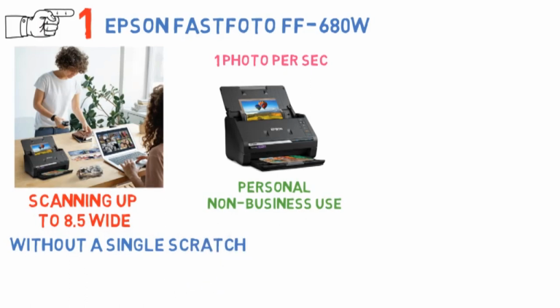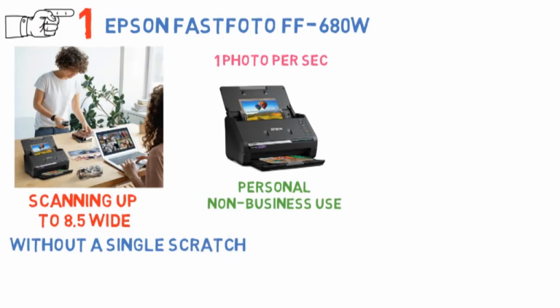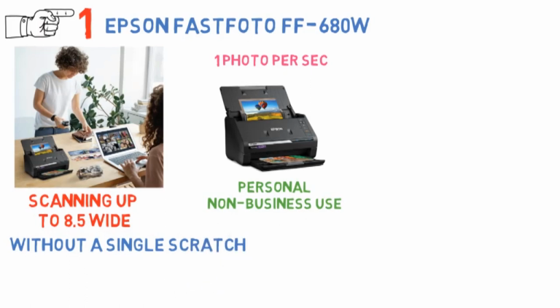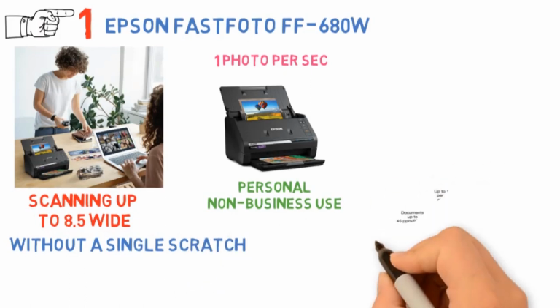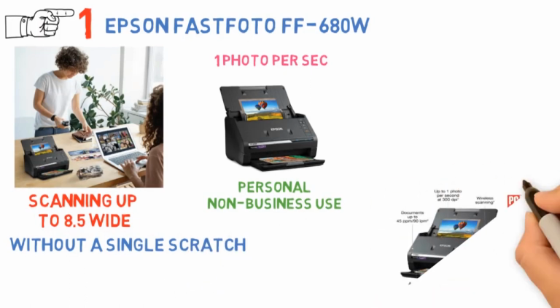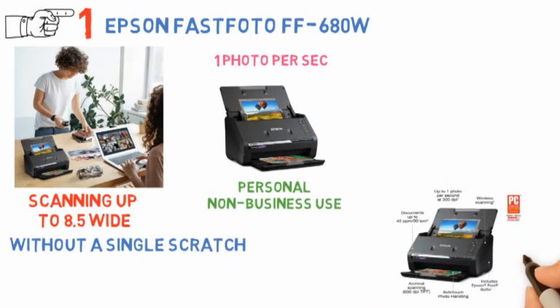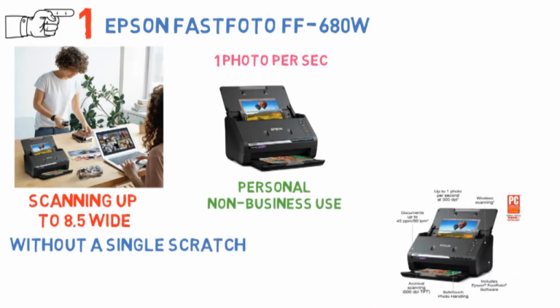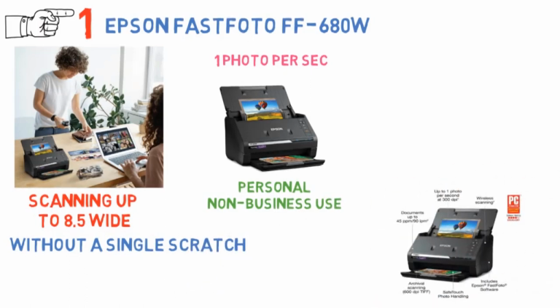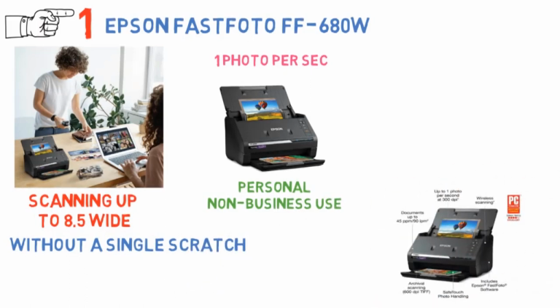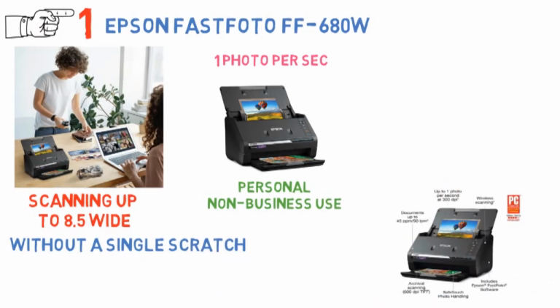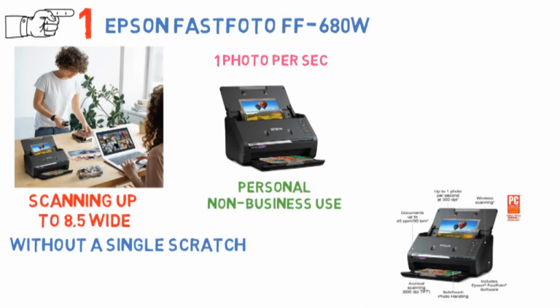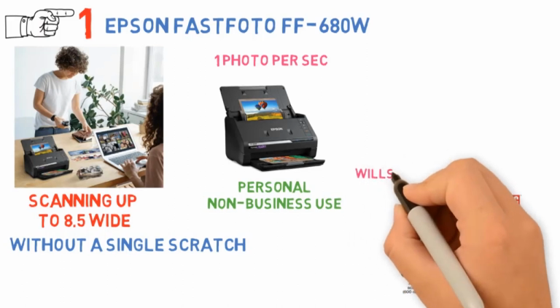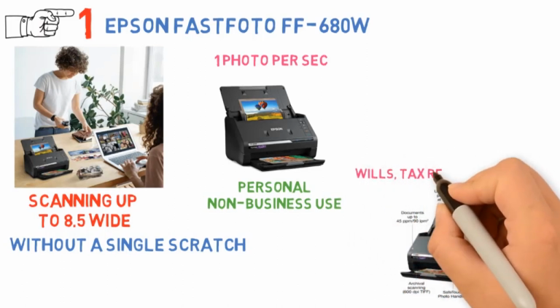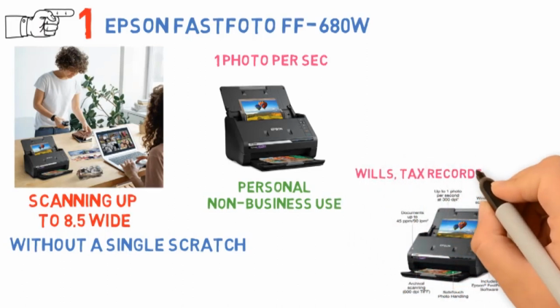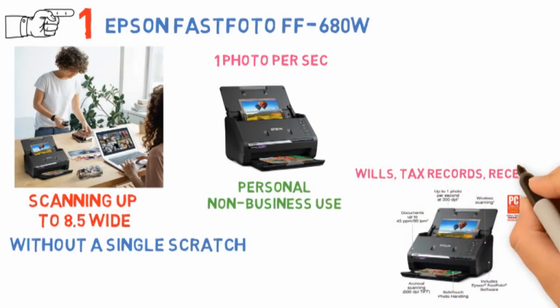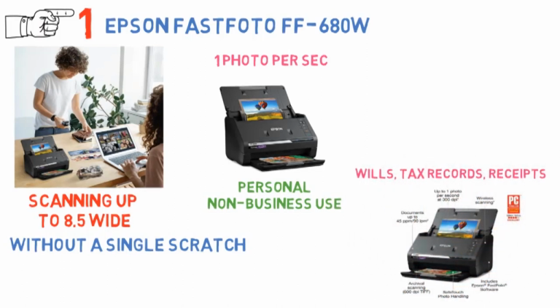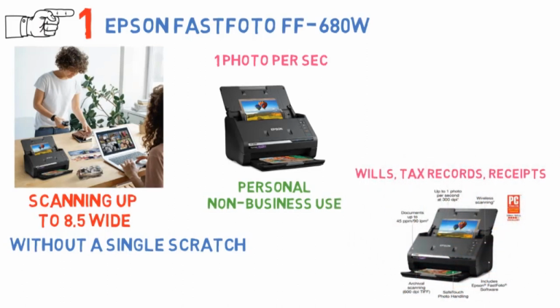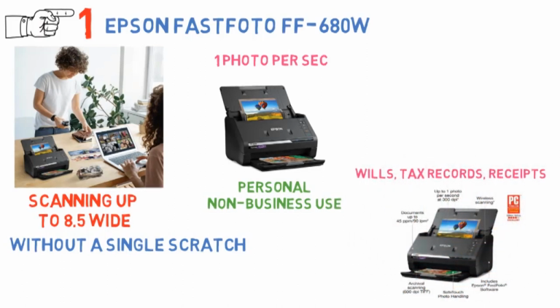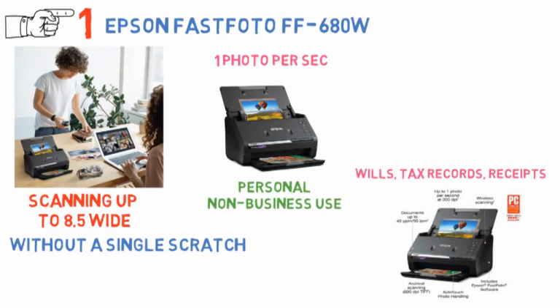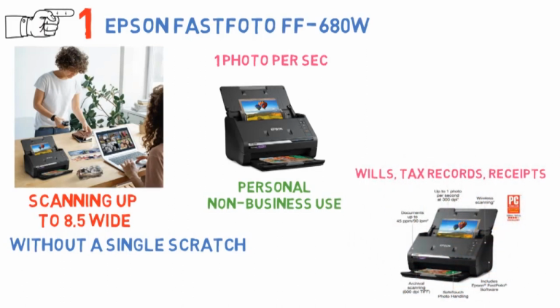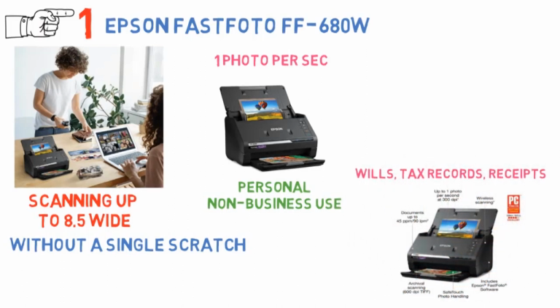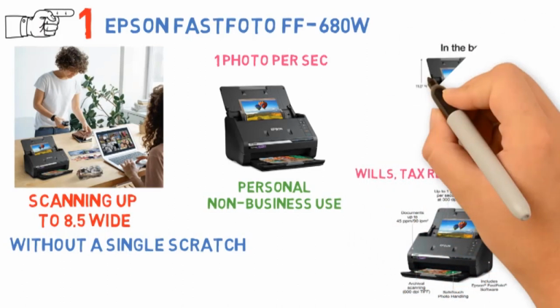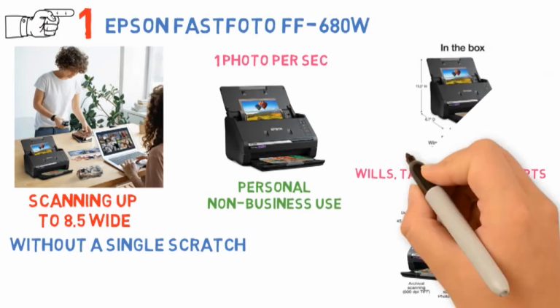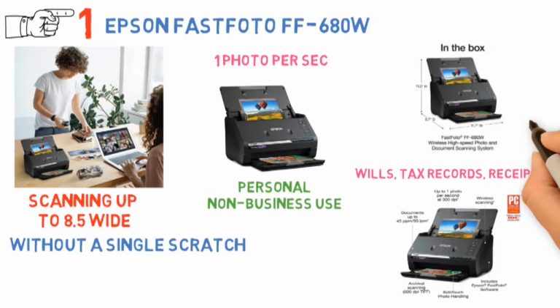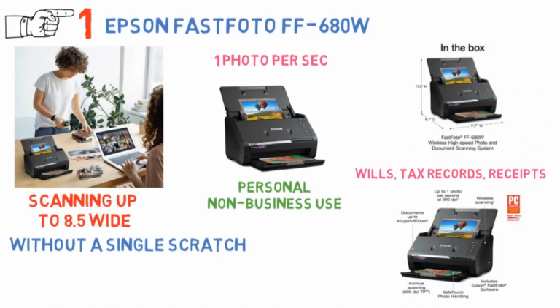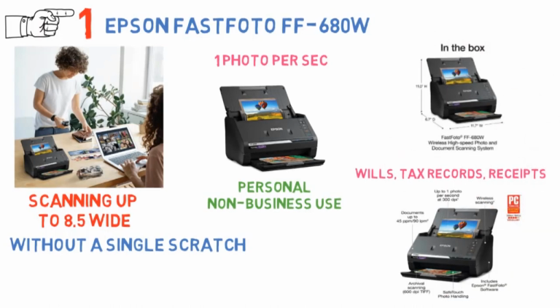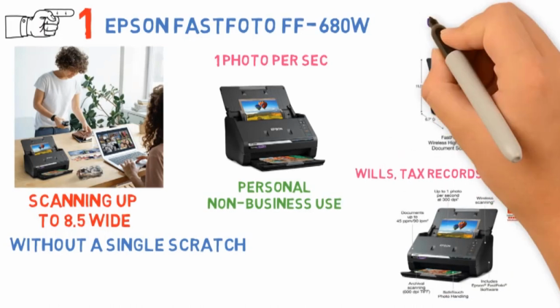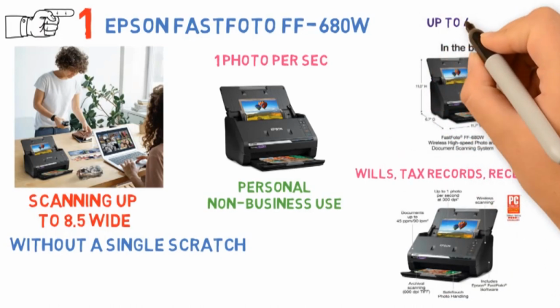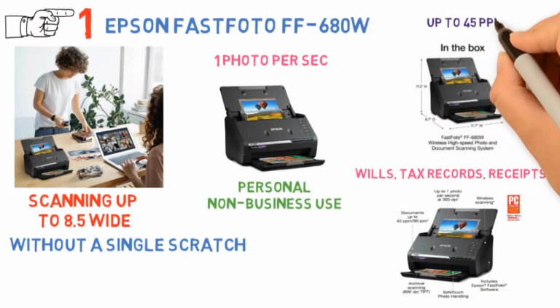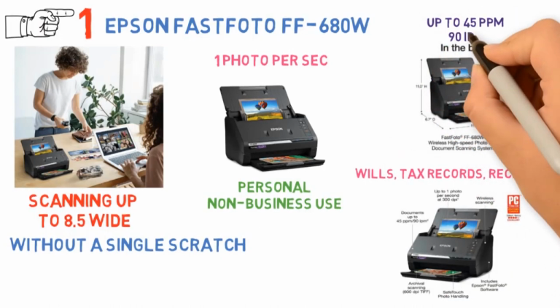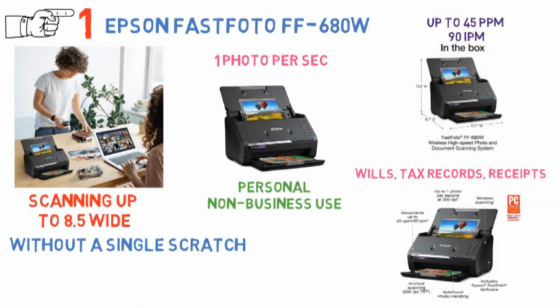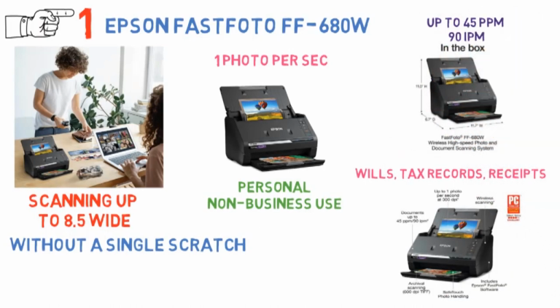There are modes for enlarging, easy sharing, and archiving. It can even scan docs such as wills, tax records, receipts, etc., thanks to advanced Espen Smartscan software with OCR. Moreover, the speed is blazing with up to 45 ppm, 90 rpm.